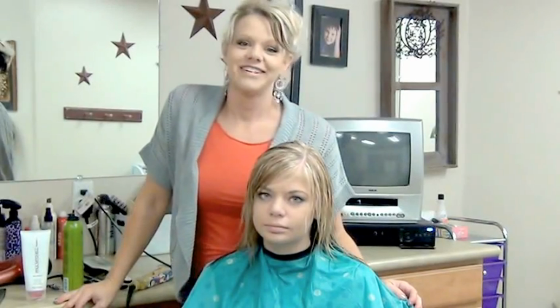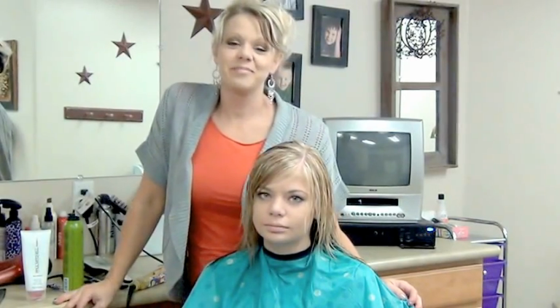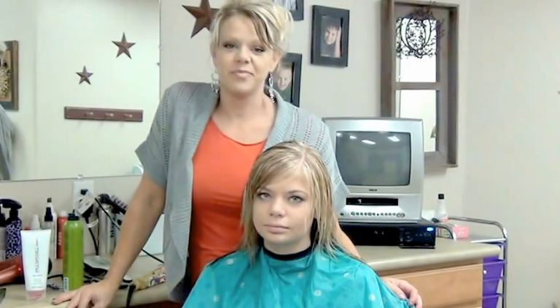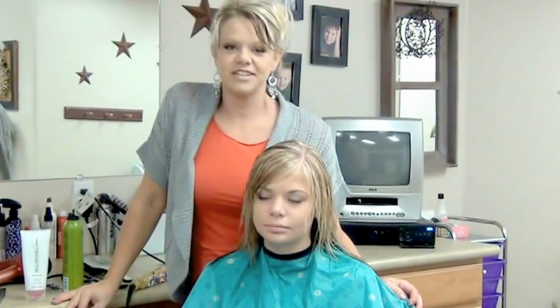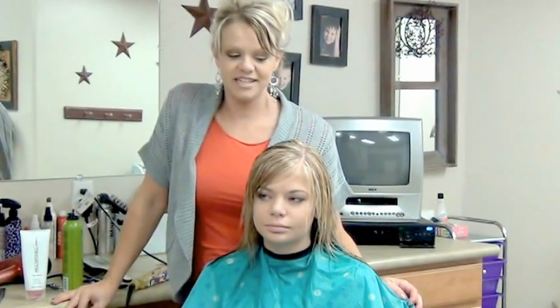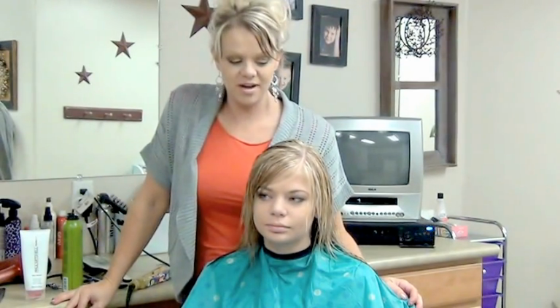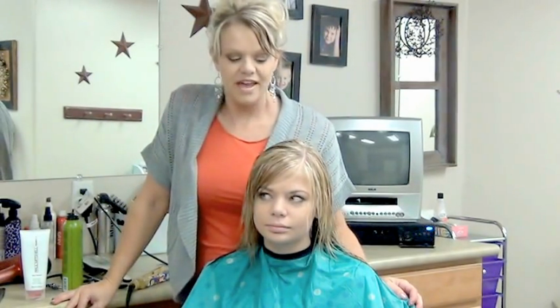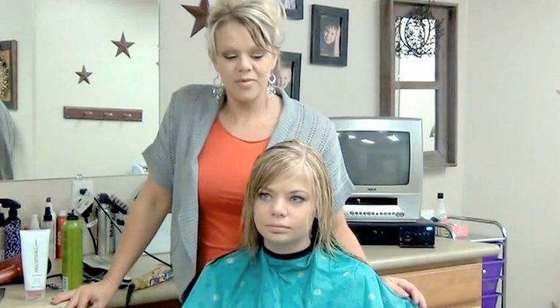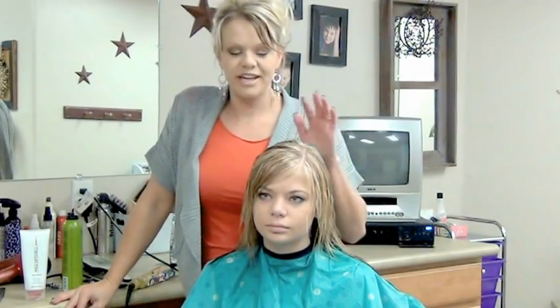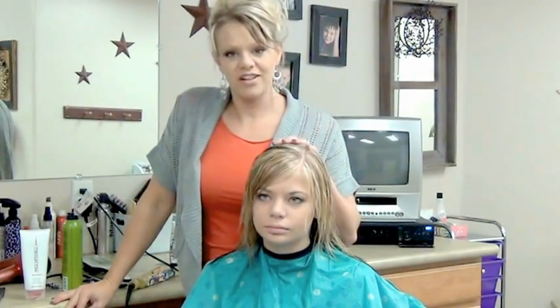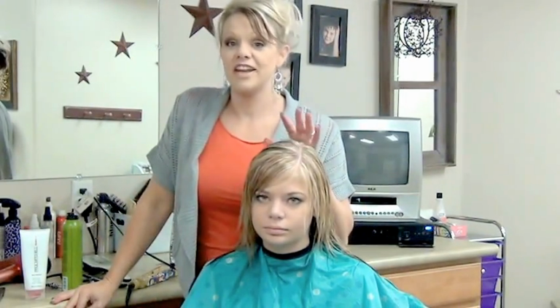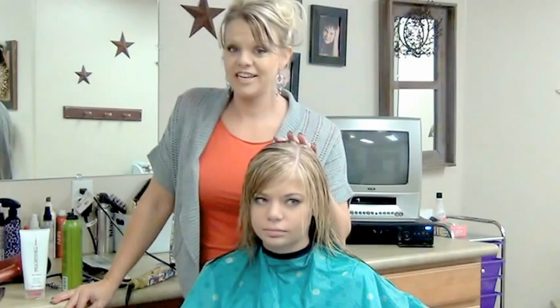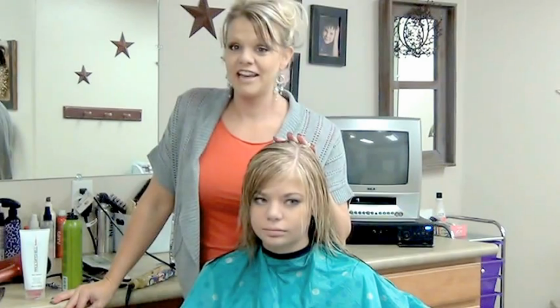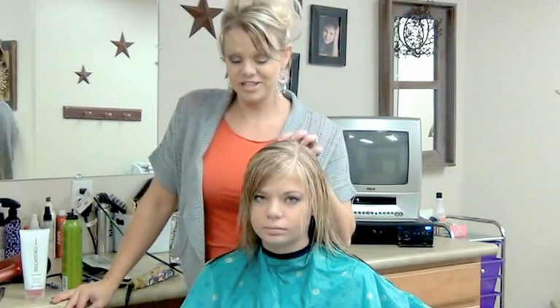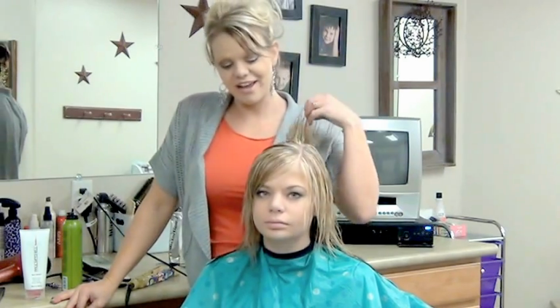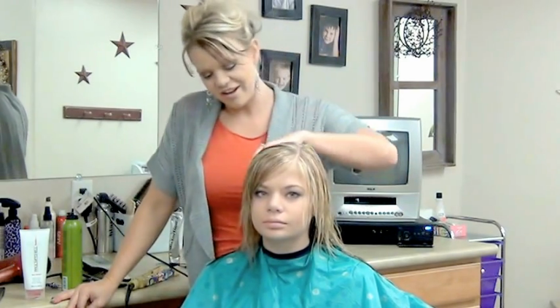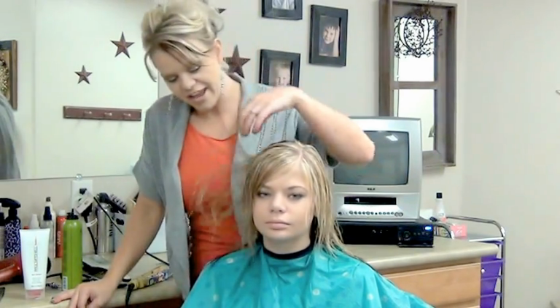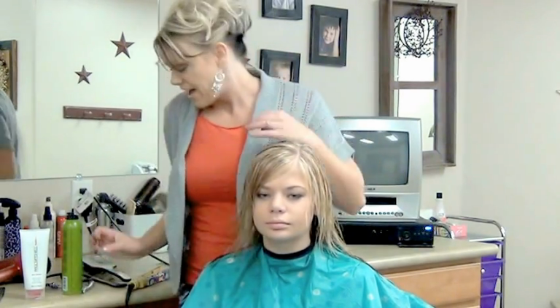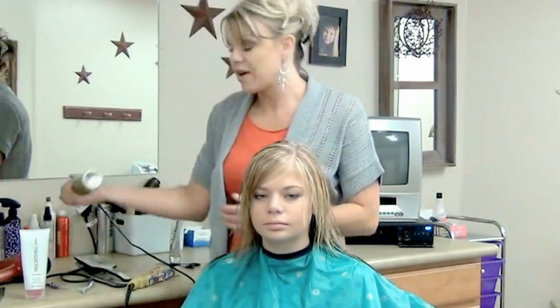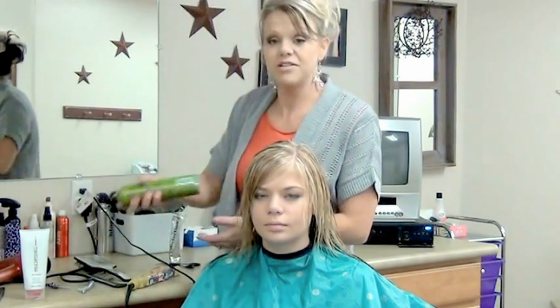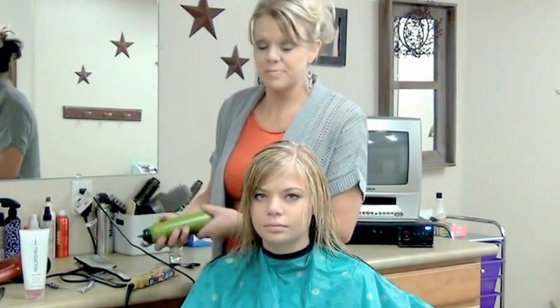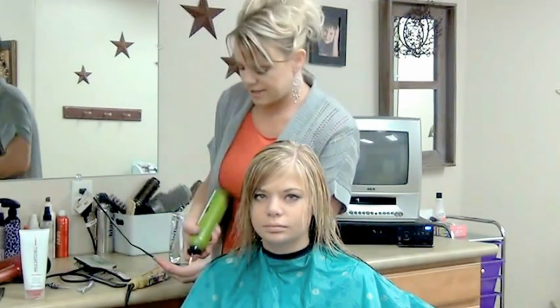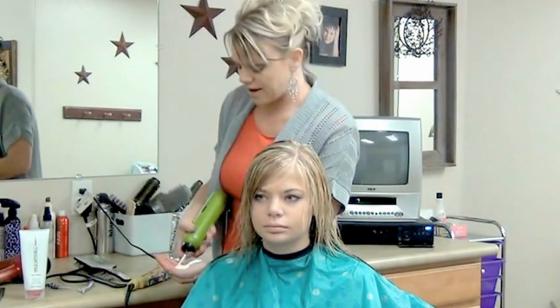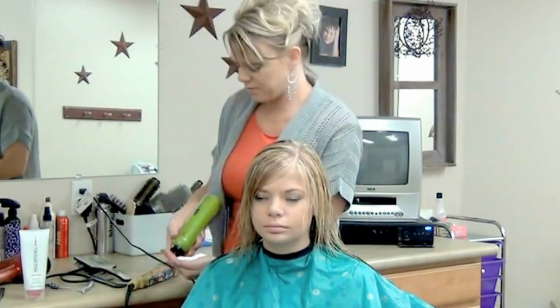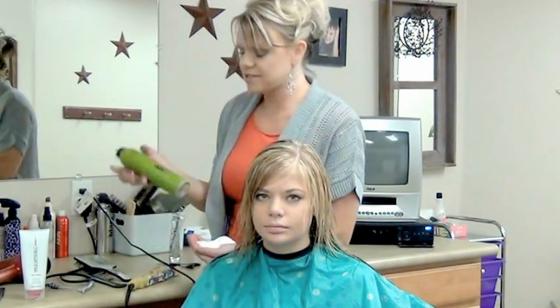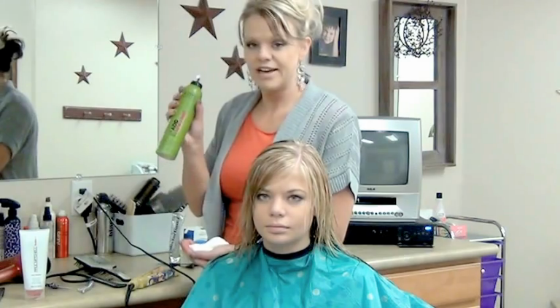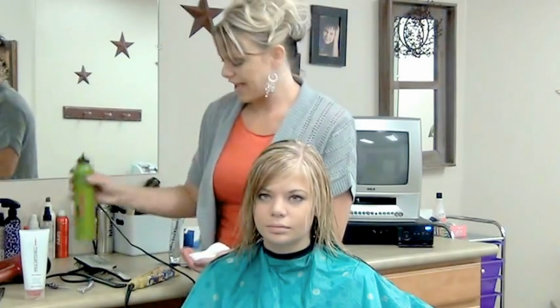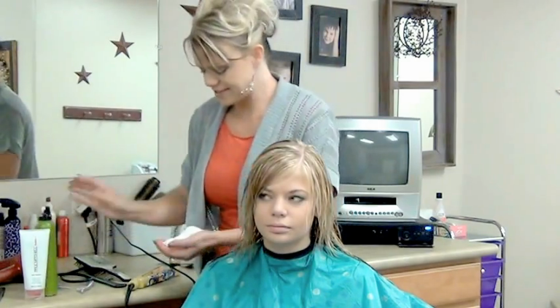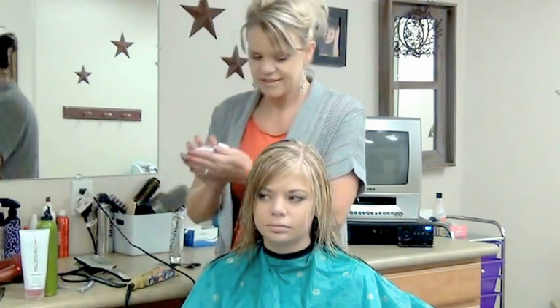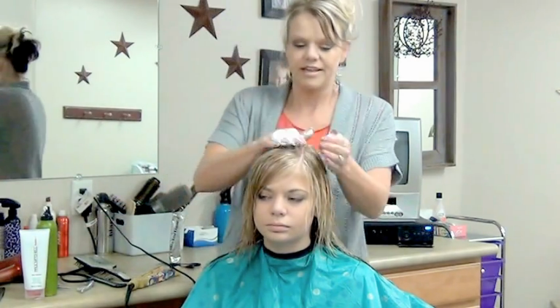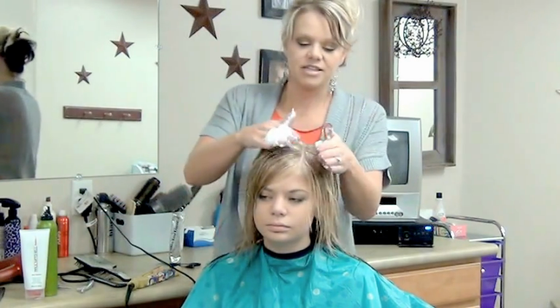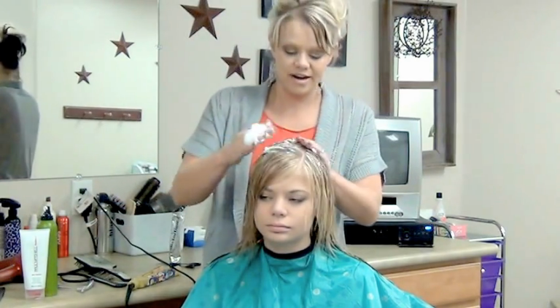Hi, I'm Radona from BoysAndGirlsHairstyles.com. We did a color and then a cut, and now we're going to do the style on Mariah. What I'm going to do is put some Abvolume Mousse from KMS into her hair.